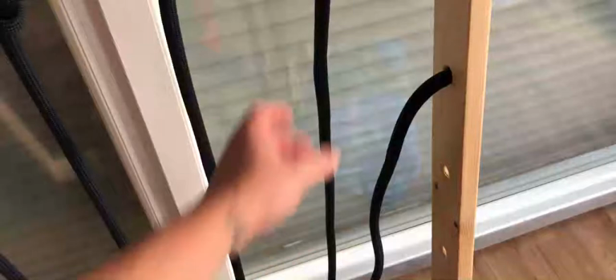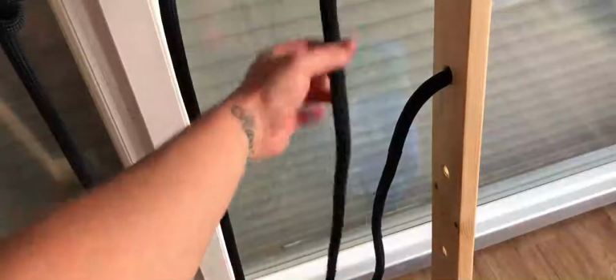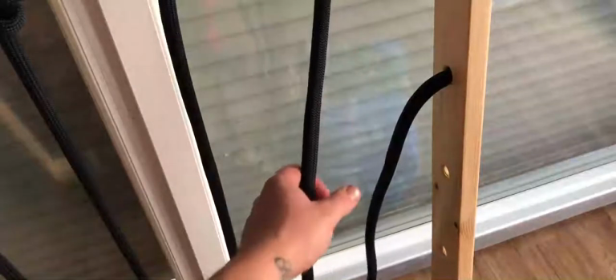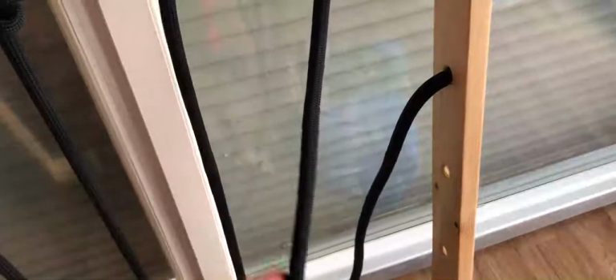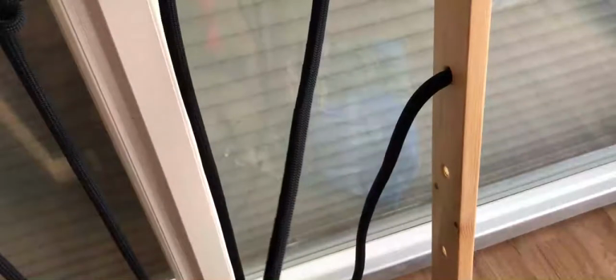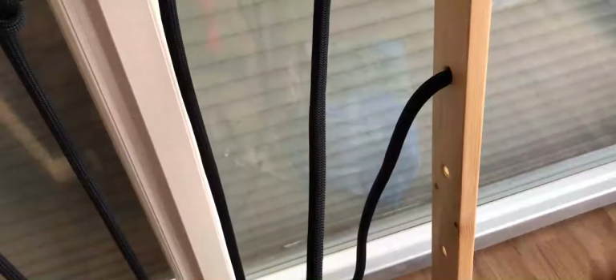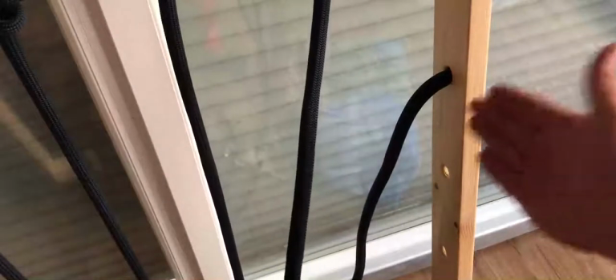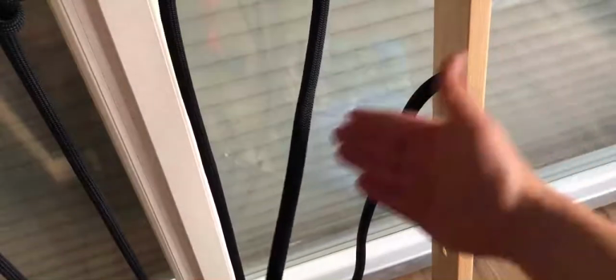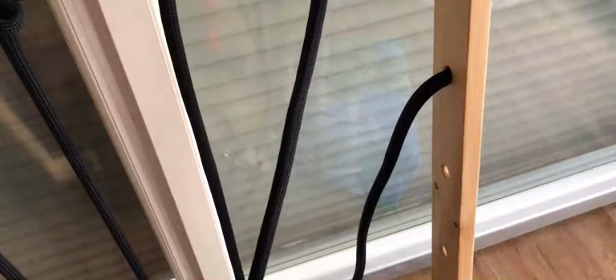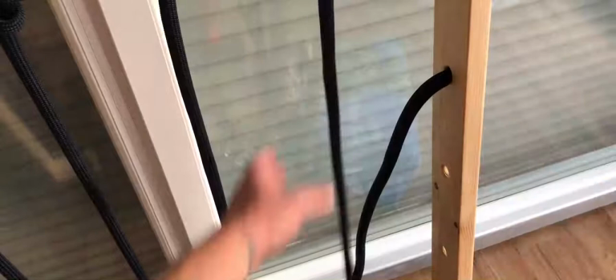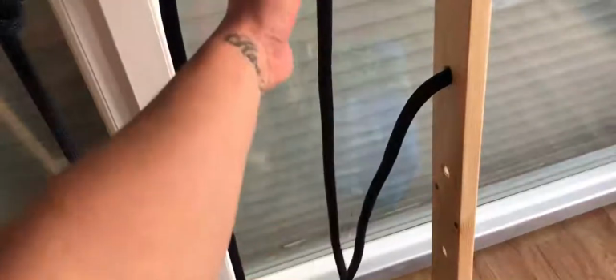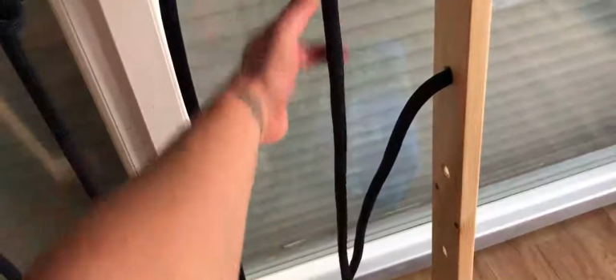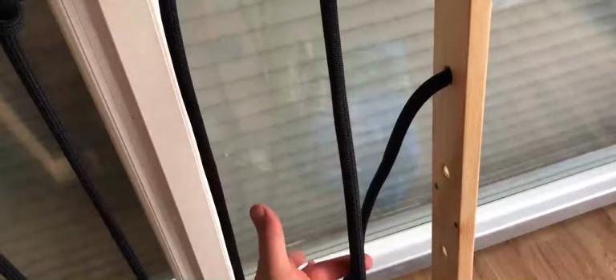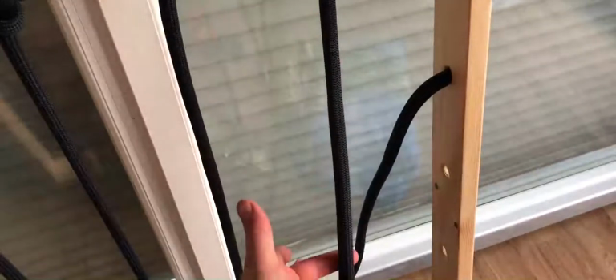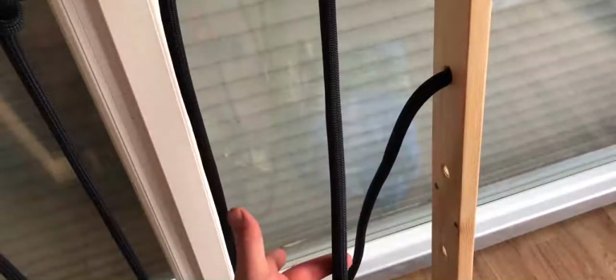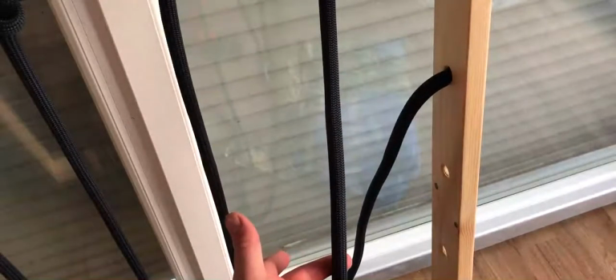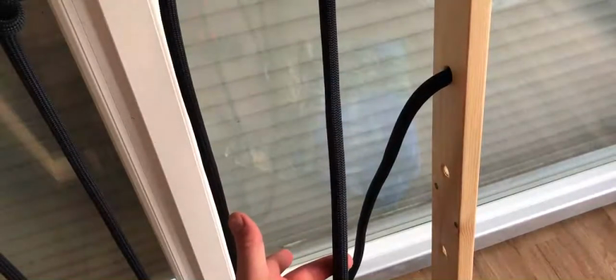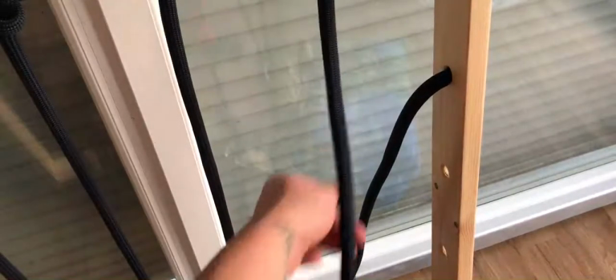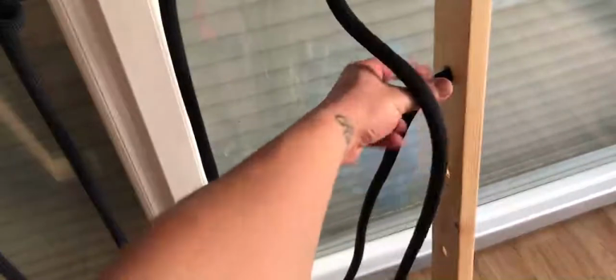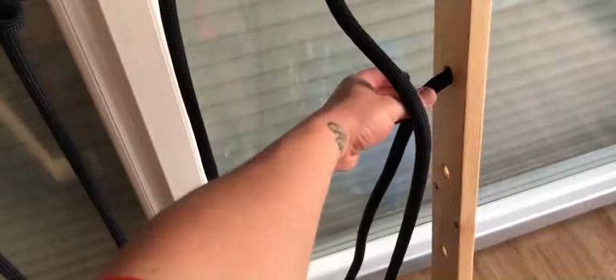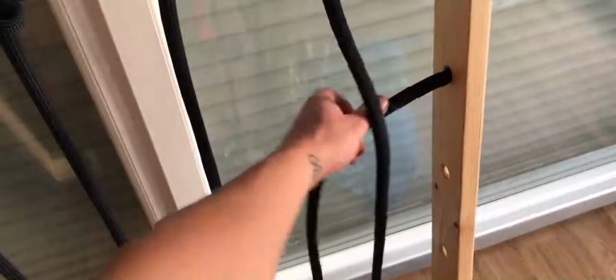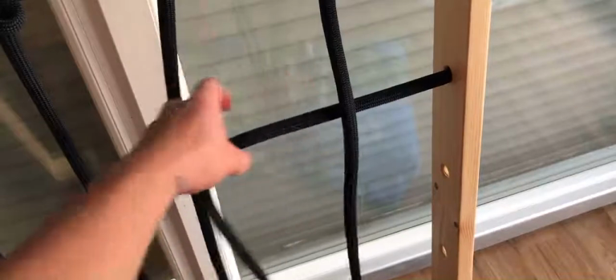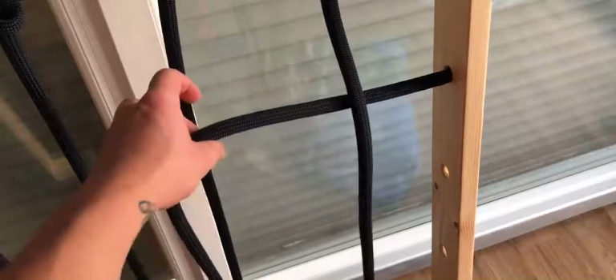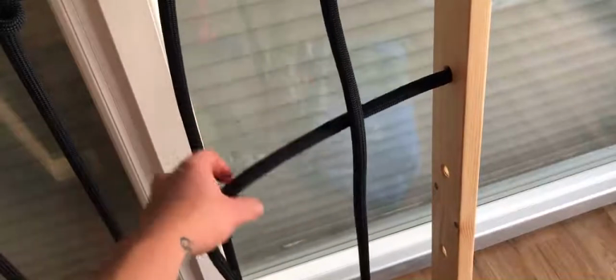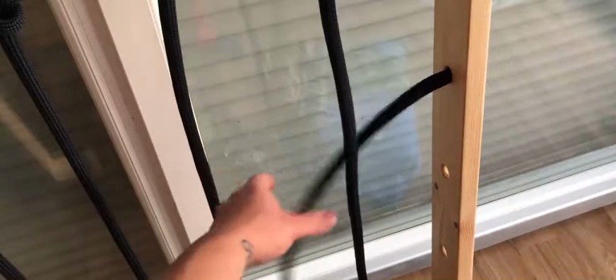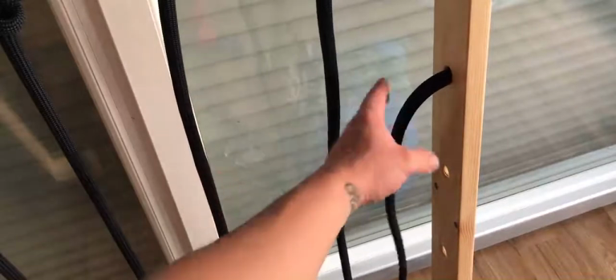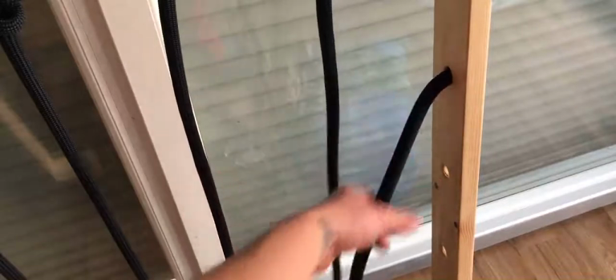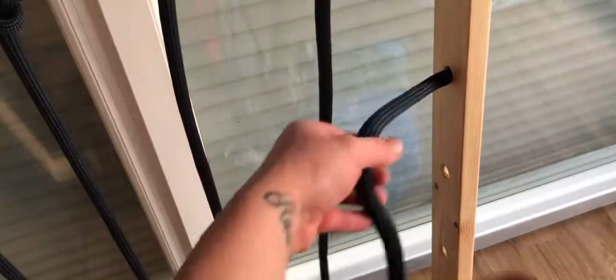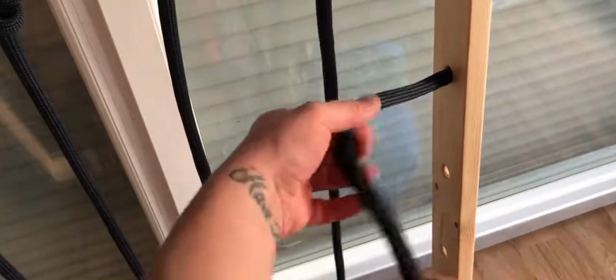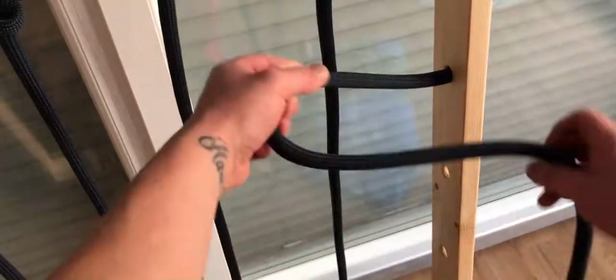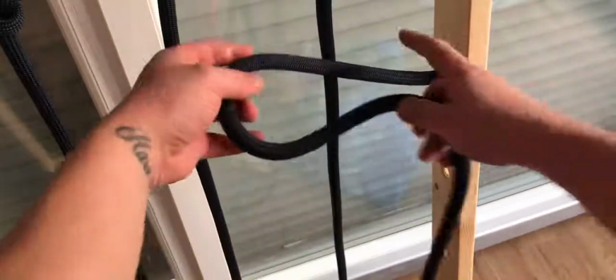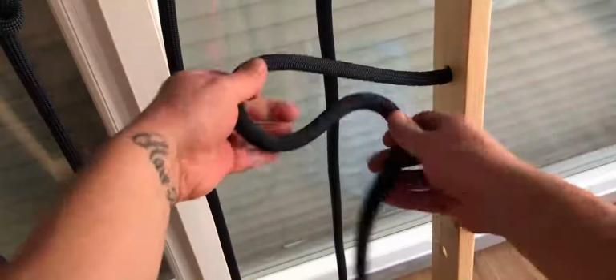Now I'll show you how to do the same knot from the right-hand side. Here we have our vertical working end and our horizontal working end. What we have to do is just form a loop like this.